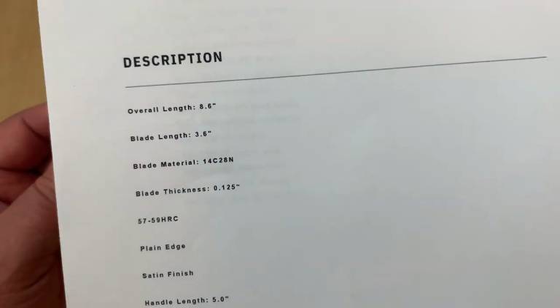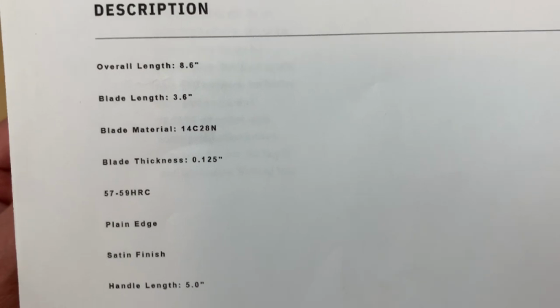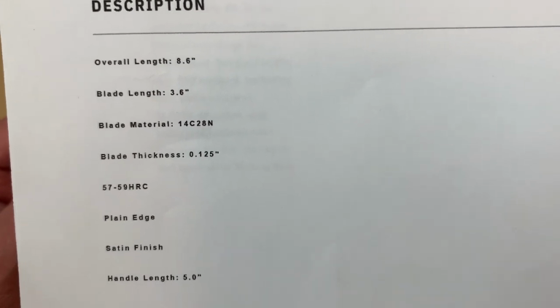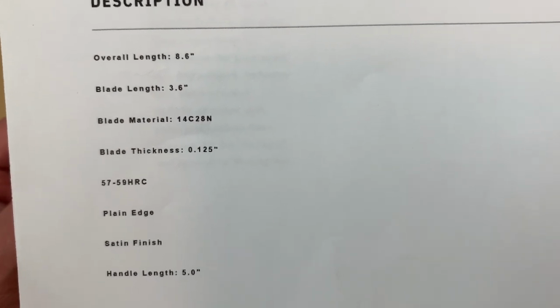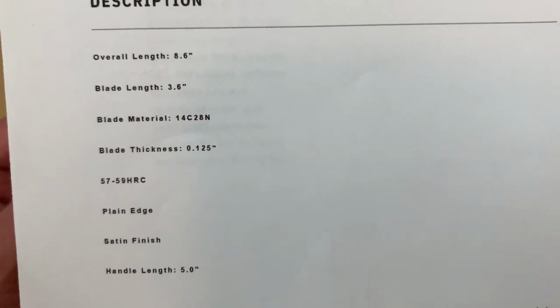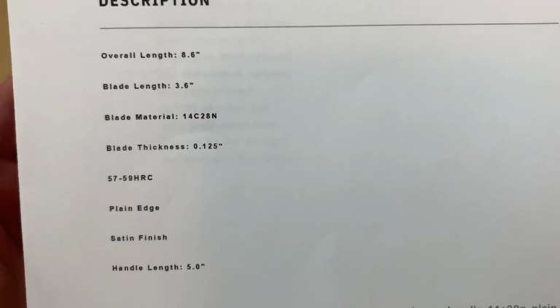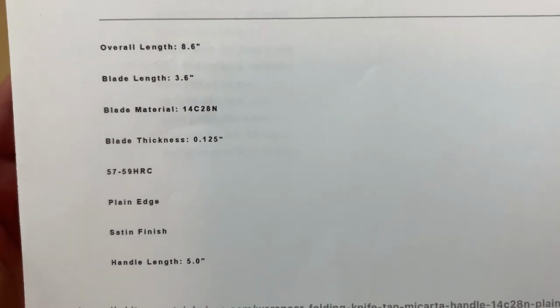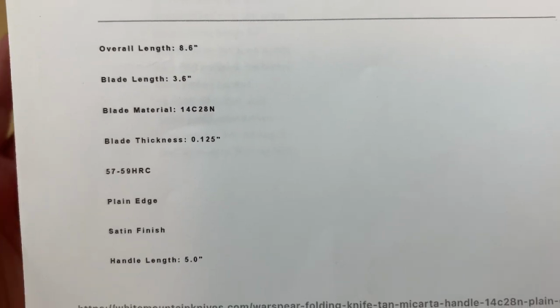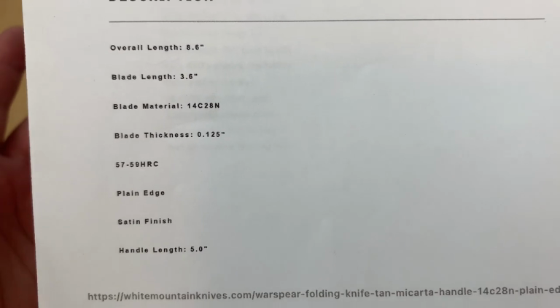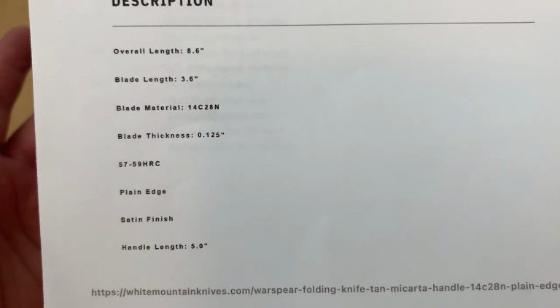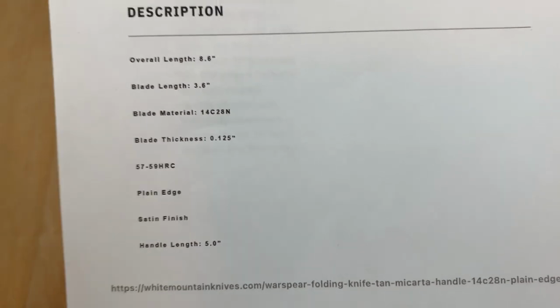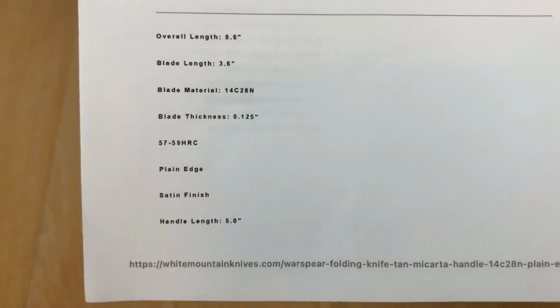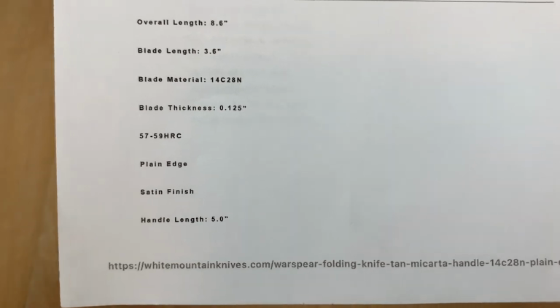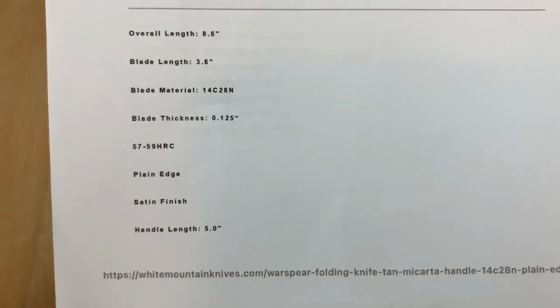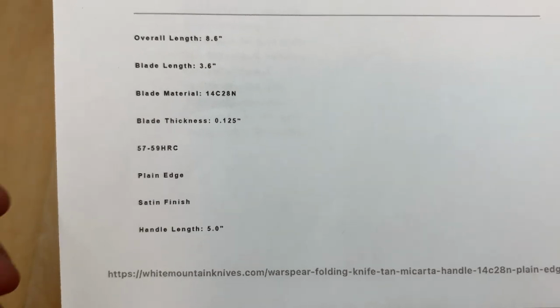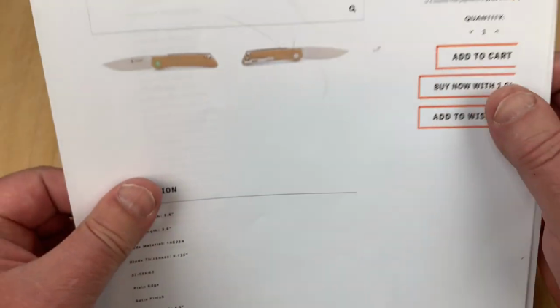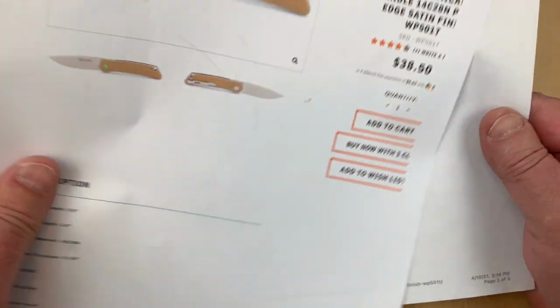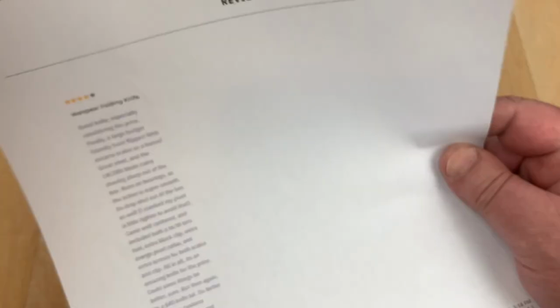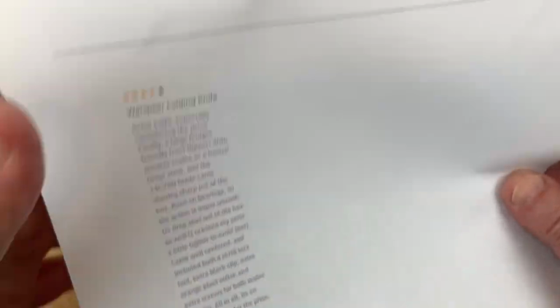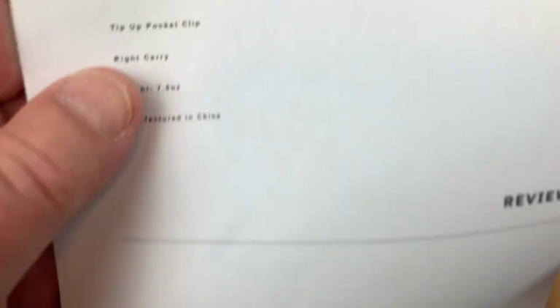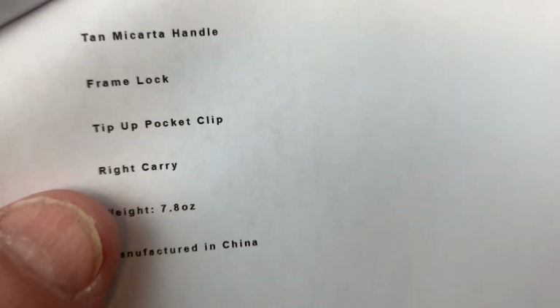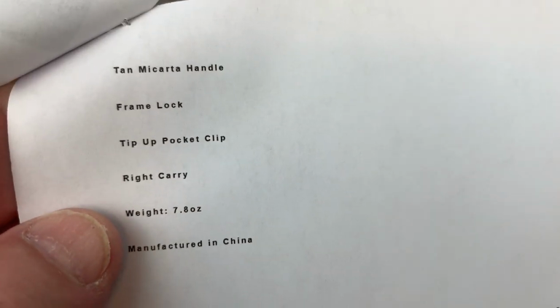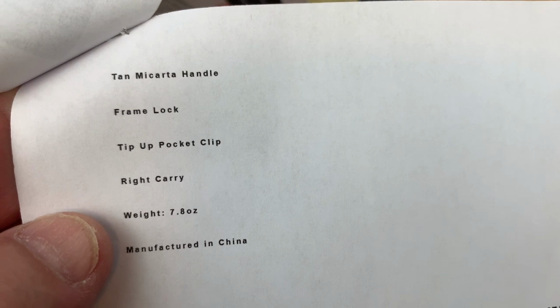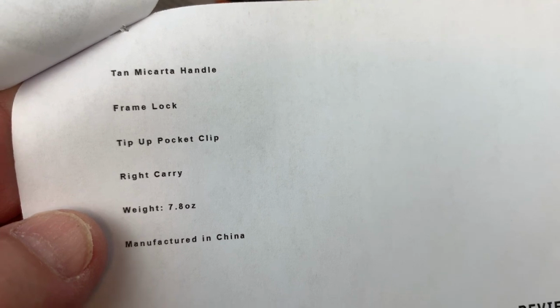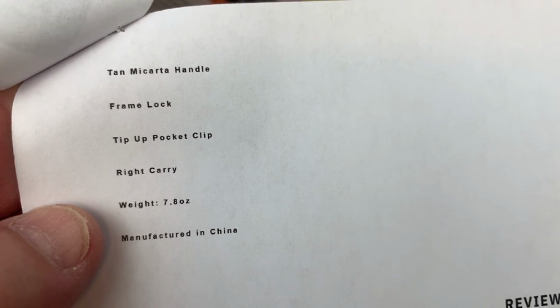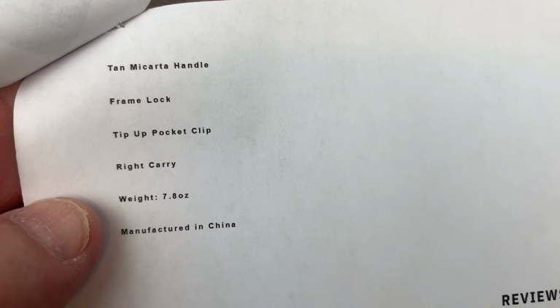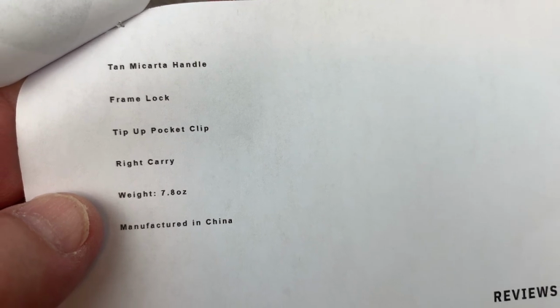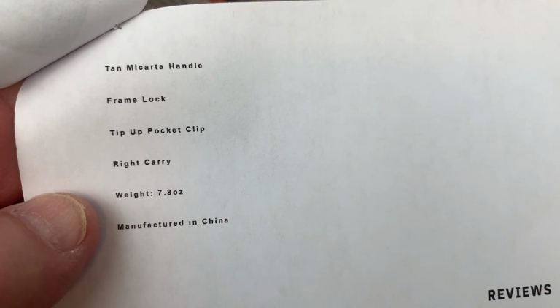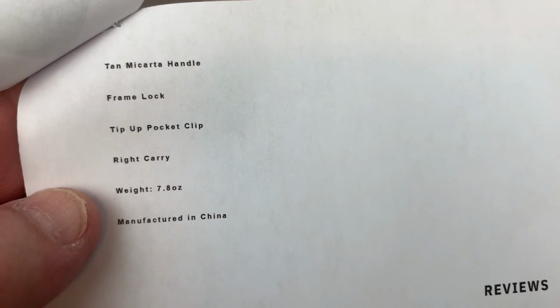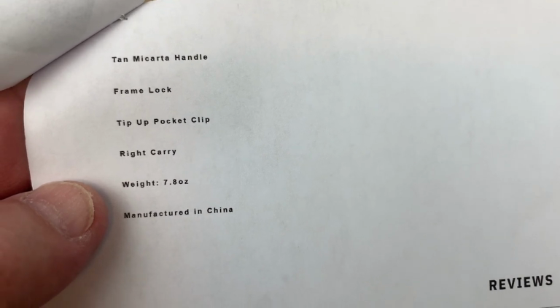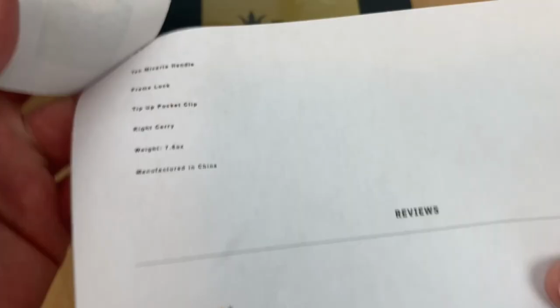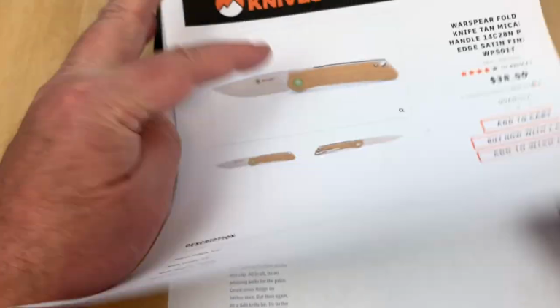8.6 — yeah, 3.6 inch blade. Let me see if it says anything else. Micarta, tip up, 7.8 ounces.